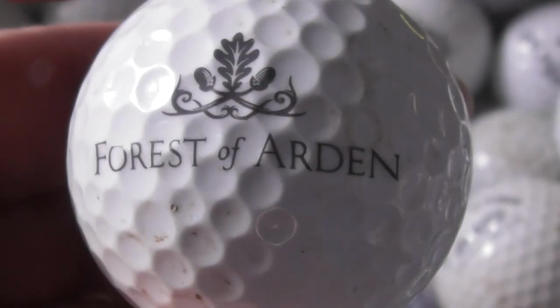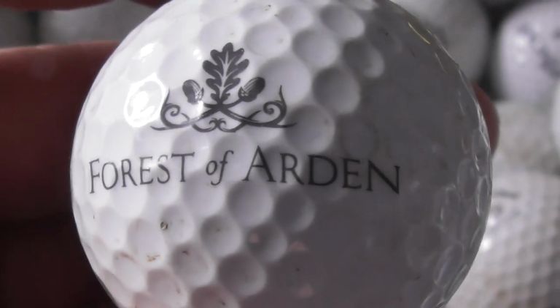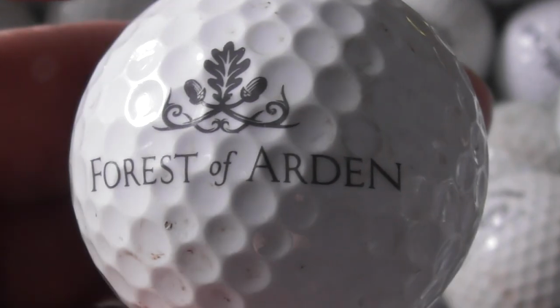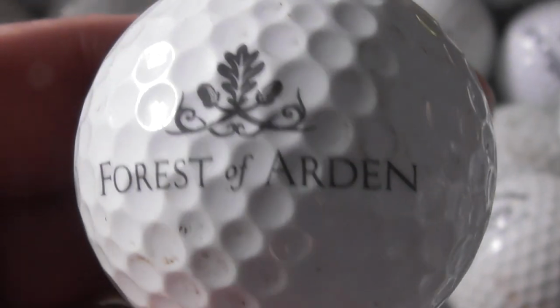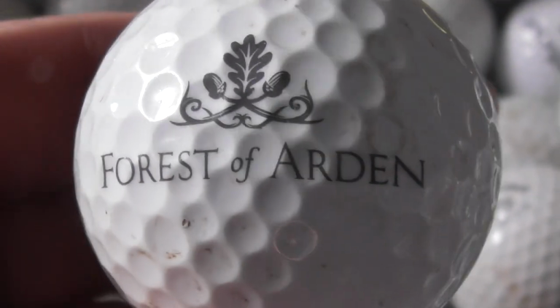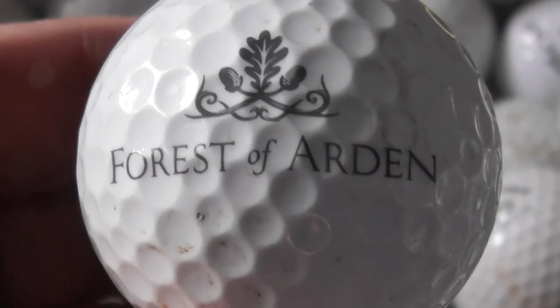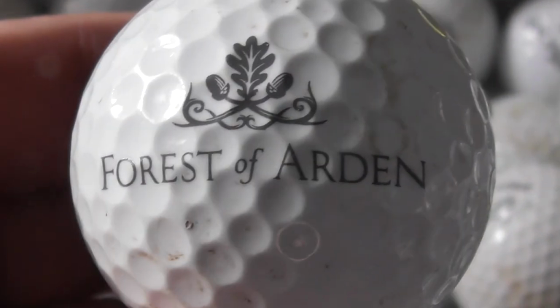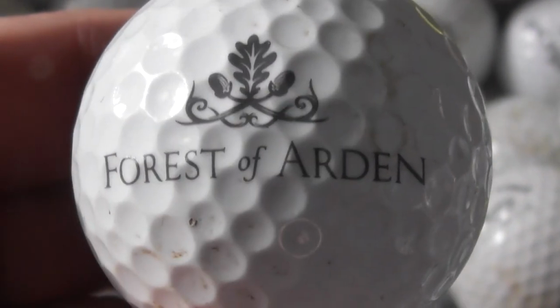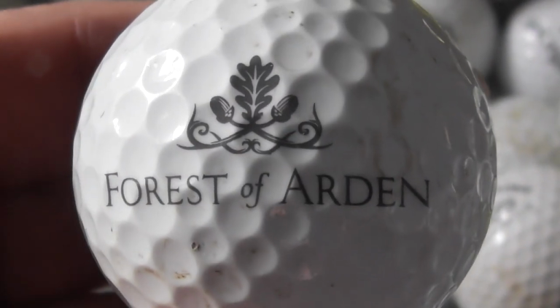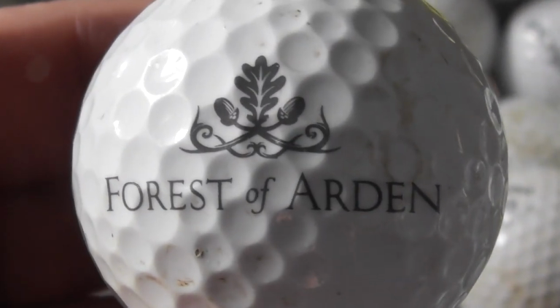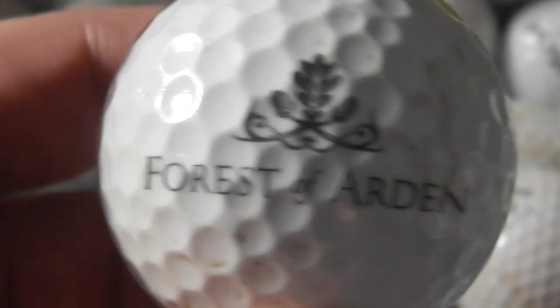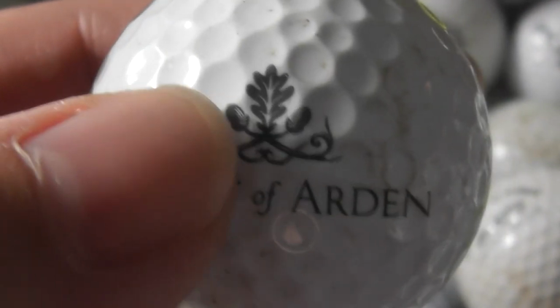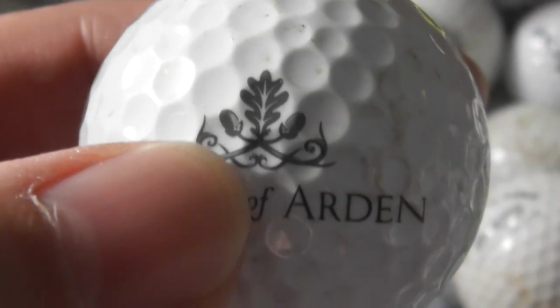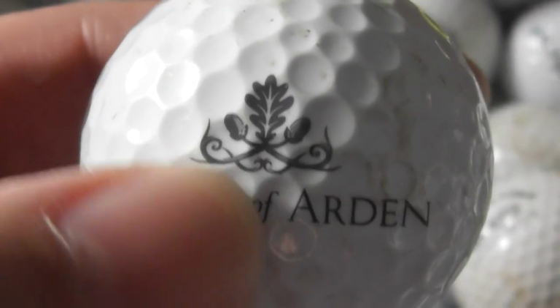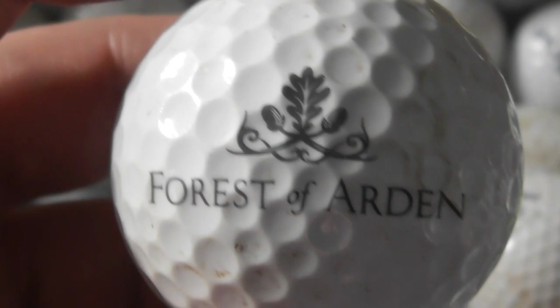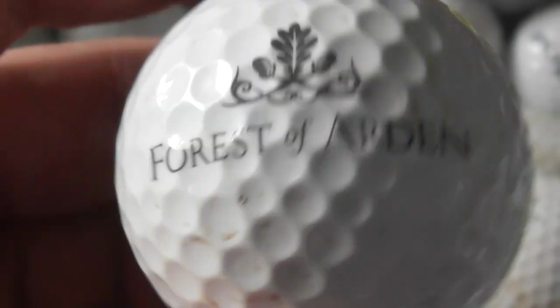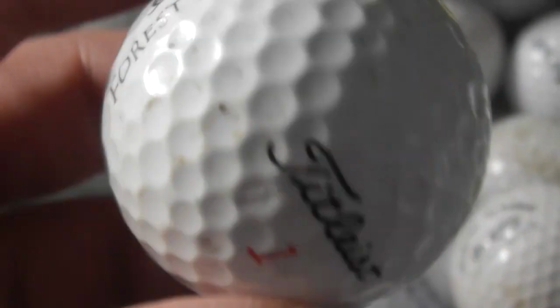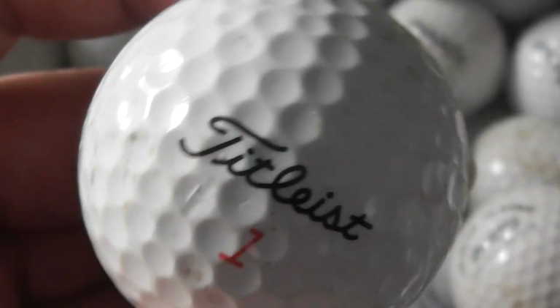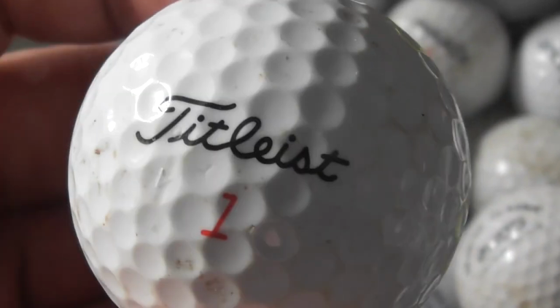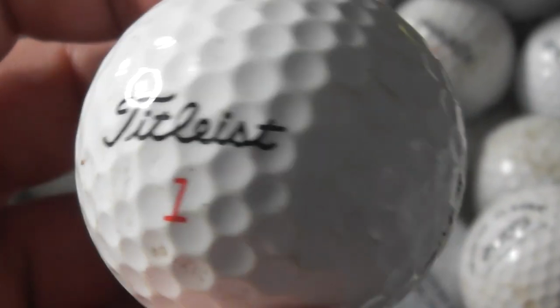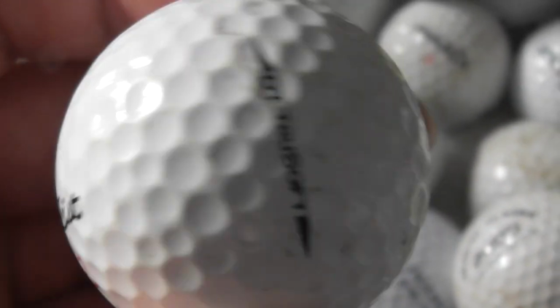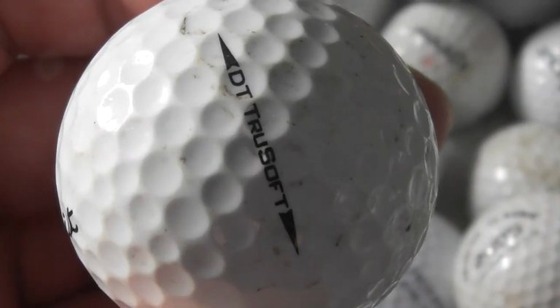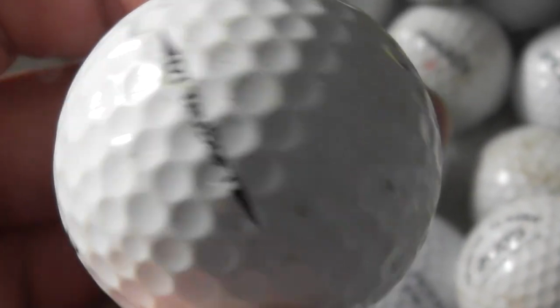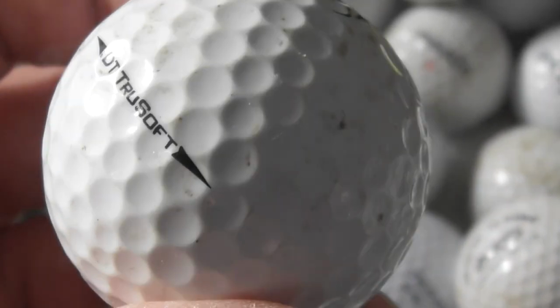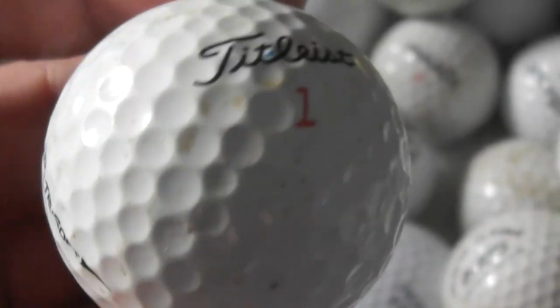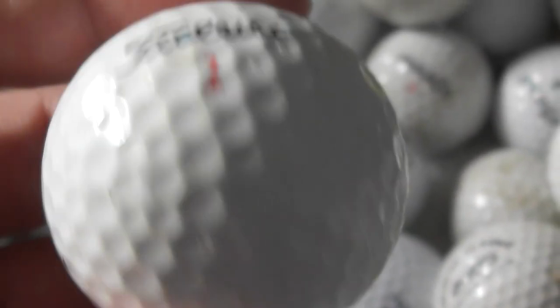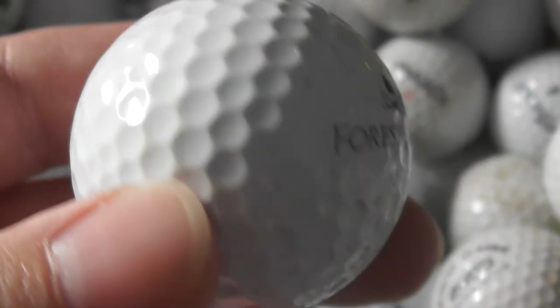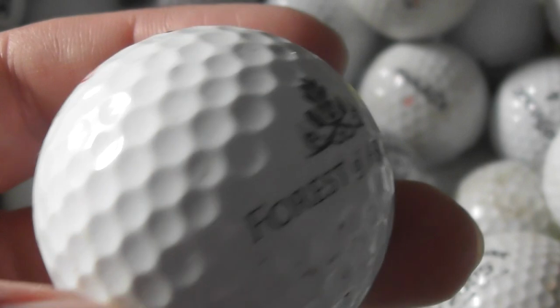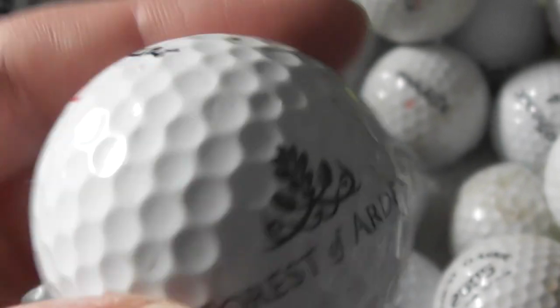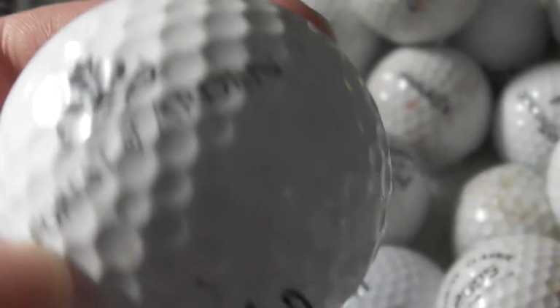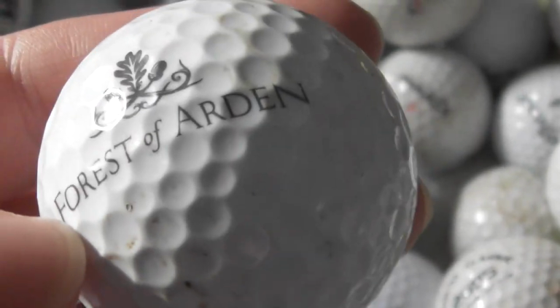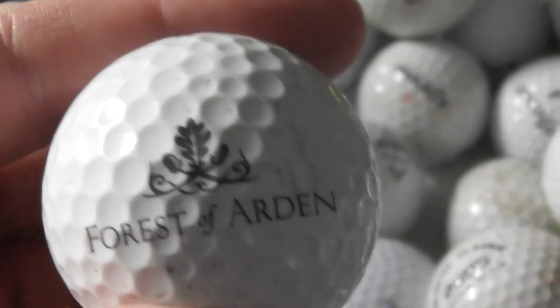Forest of Arden with an acorn logo — so oak tree. Ball's not that bad, it just needs a clean.